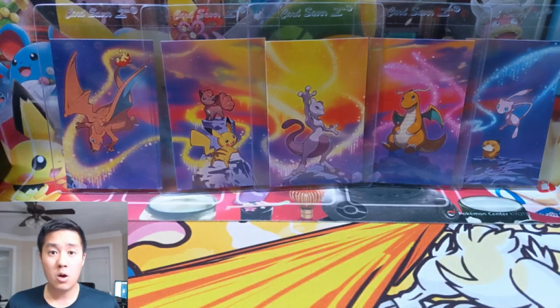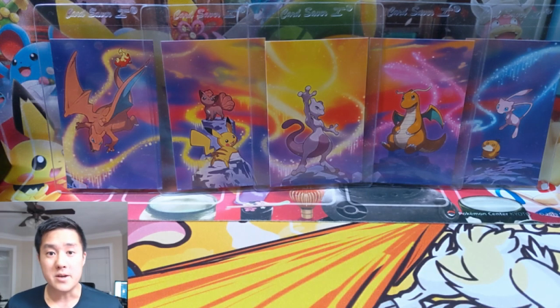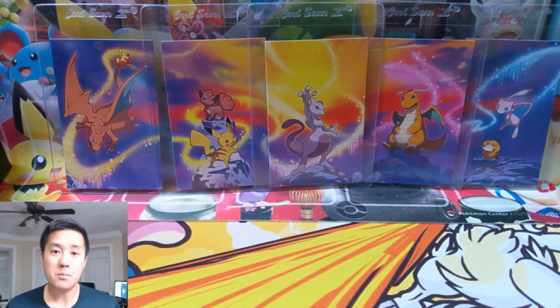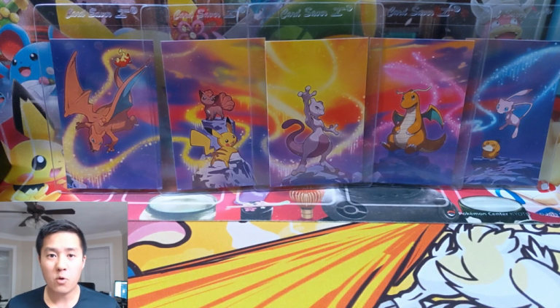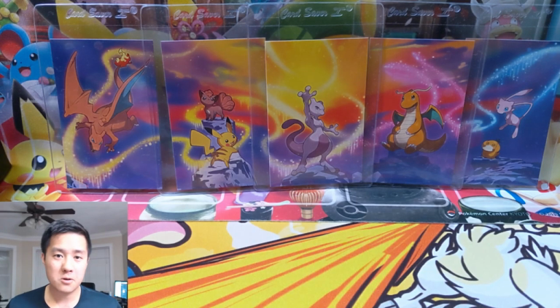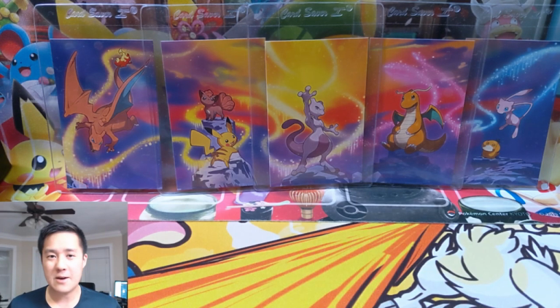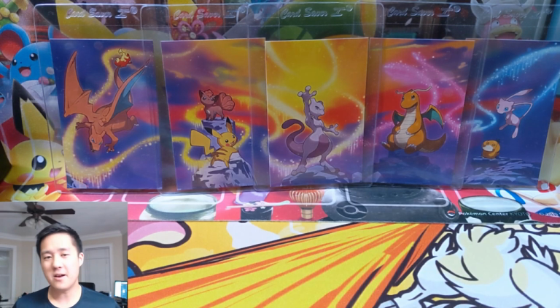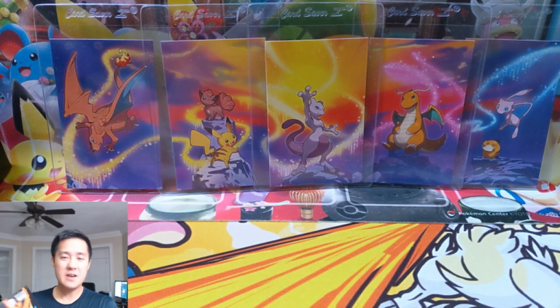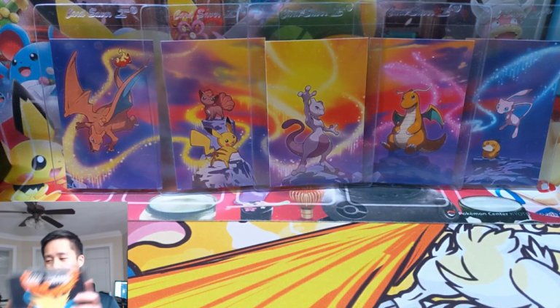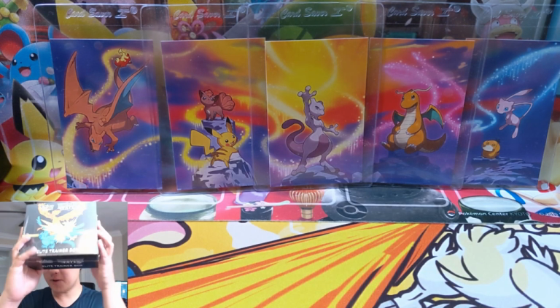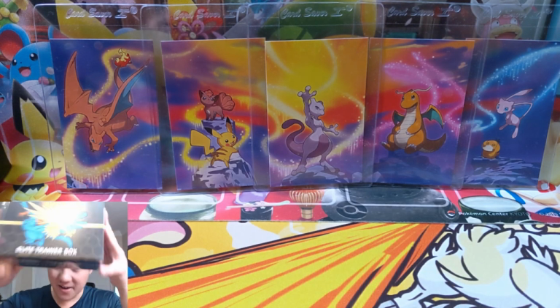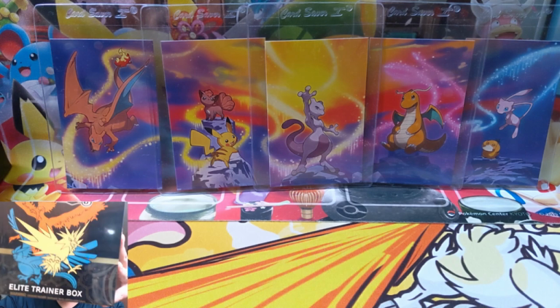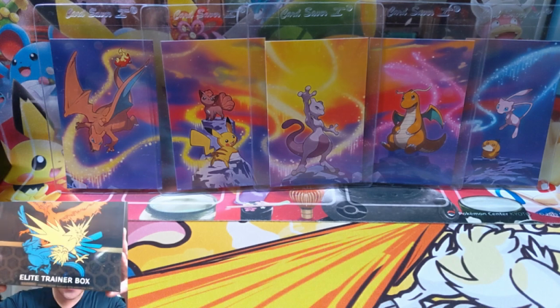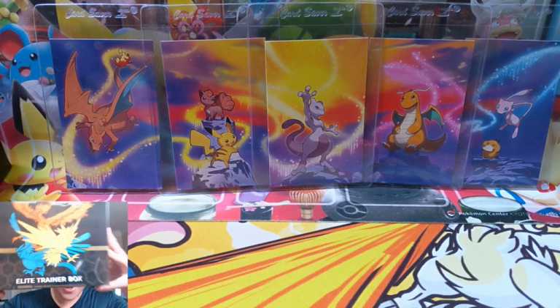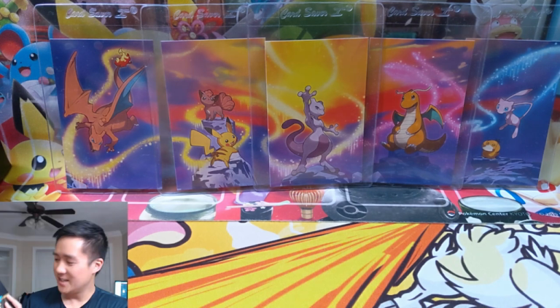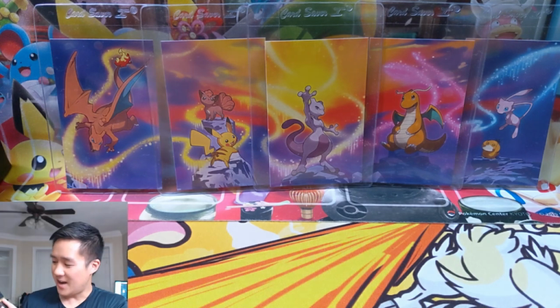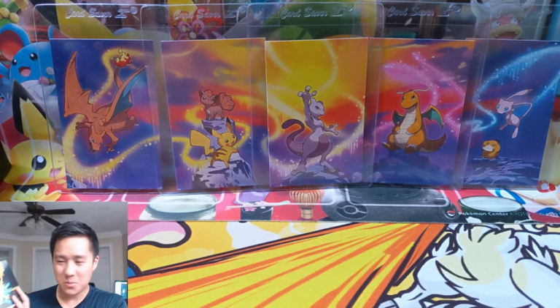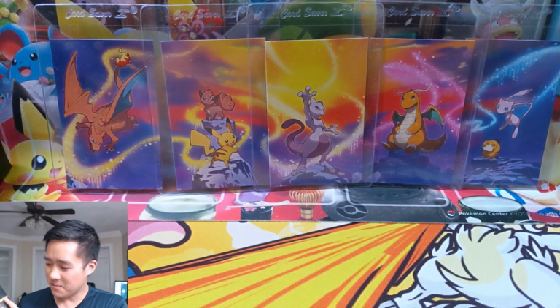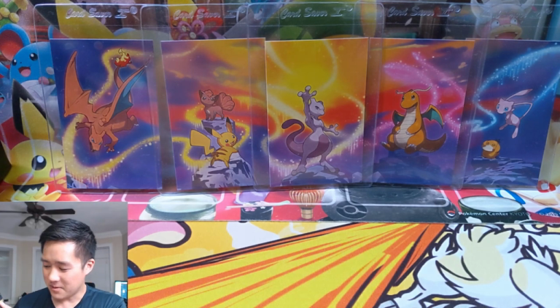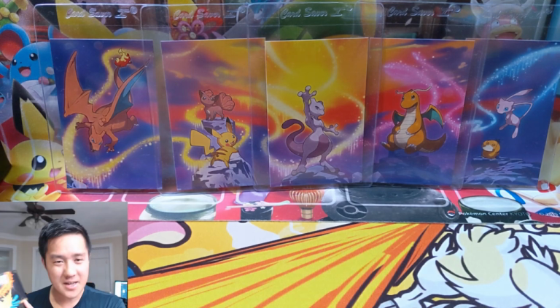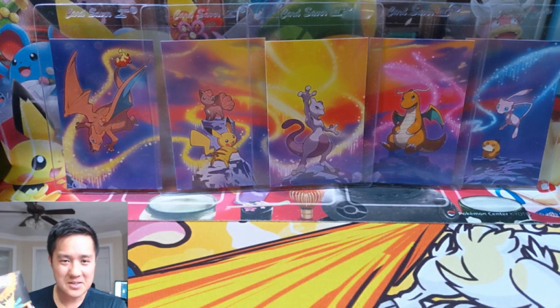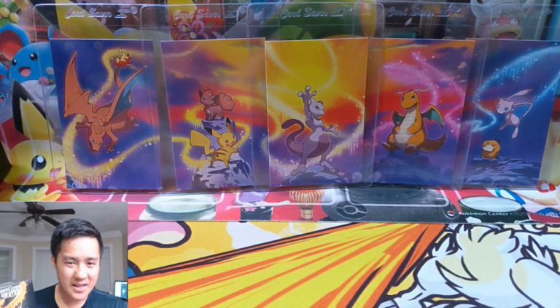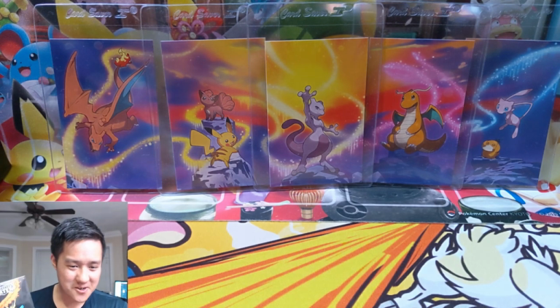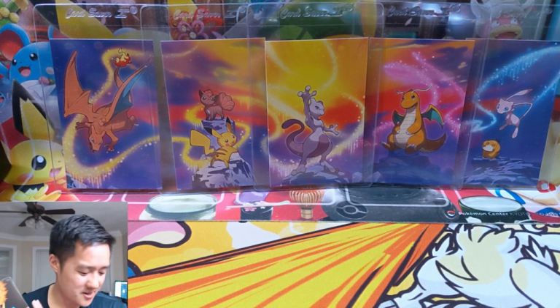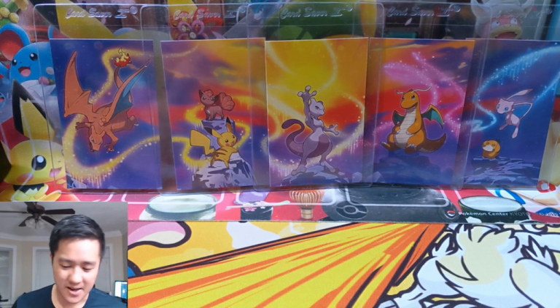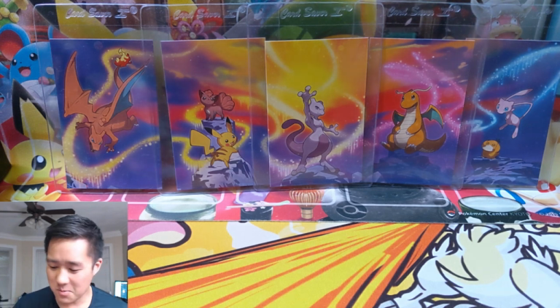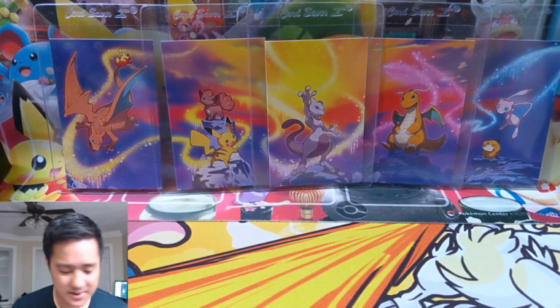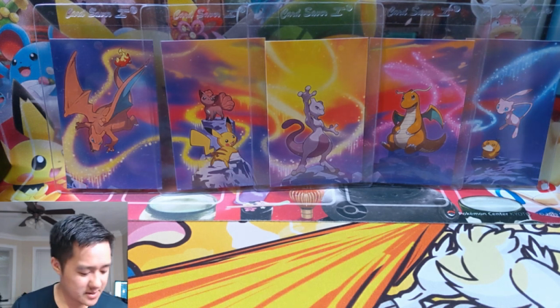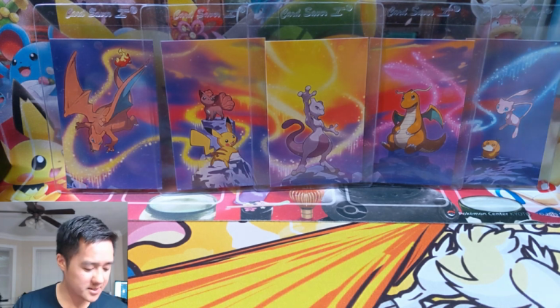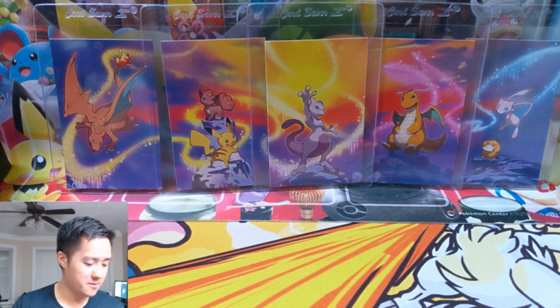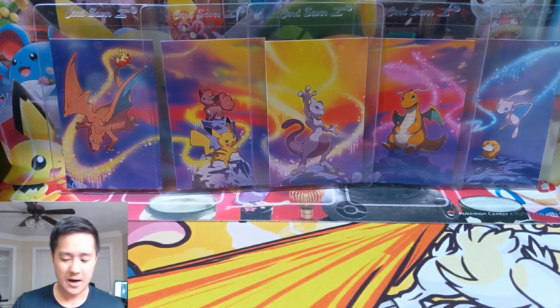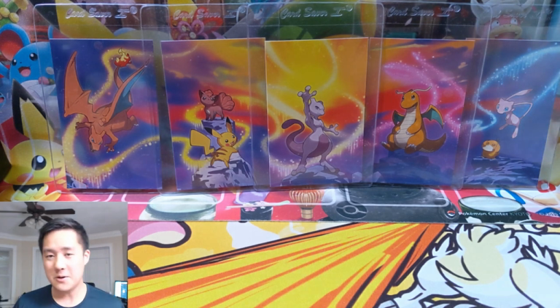What is up, I'm Moana Turtle and today we have another Hidden Fates opening — another Elite Trainer Box. At this point it's time for us to get that Charizard, that super expensive chase card.